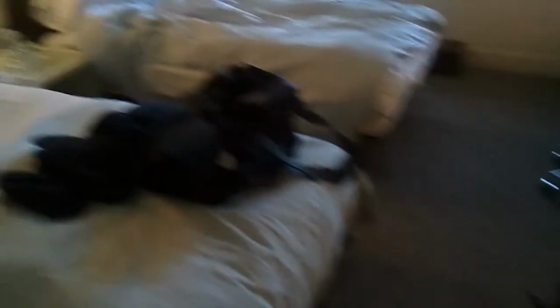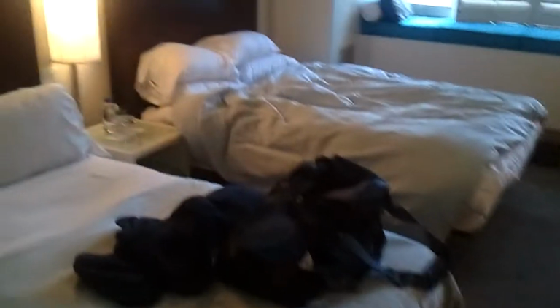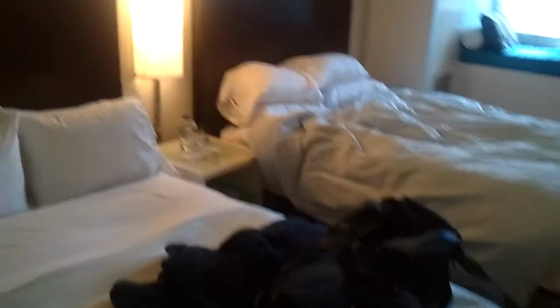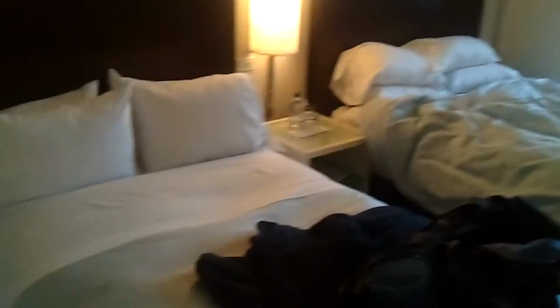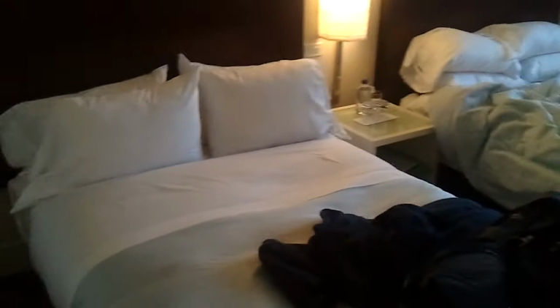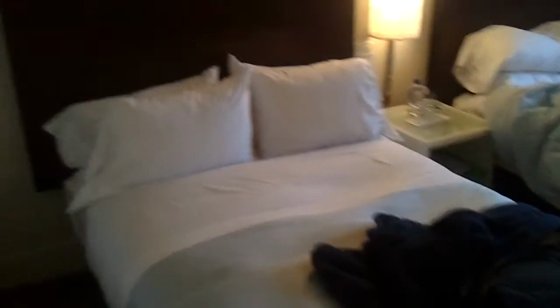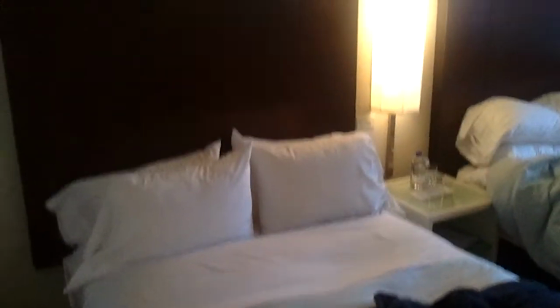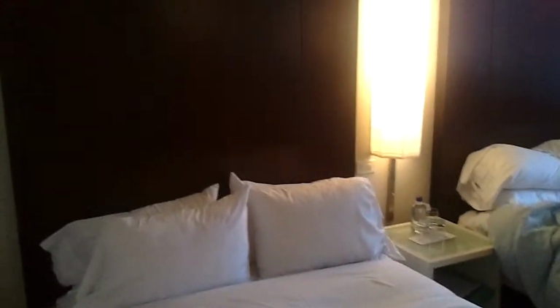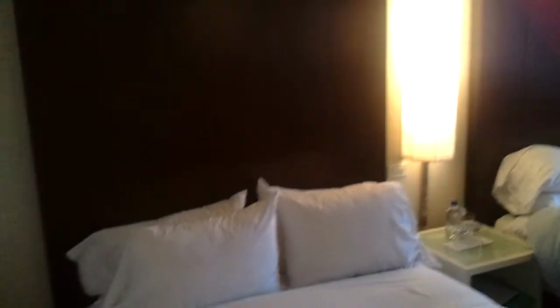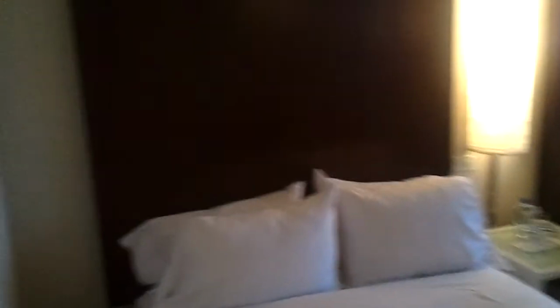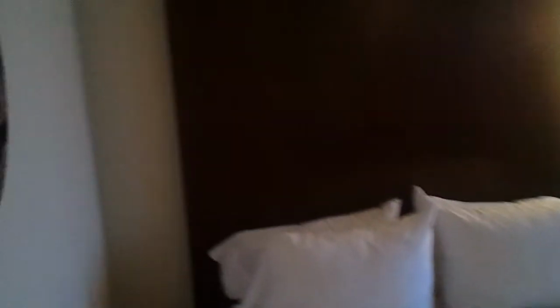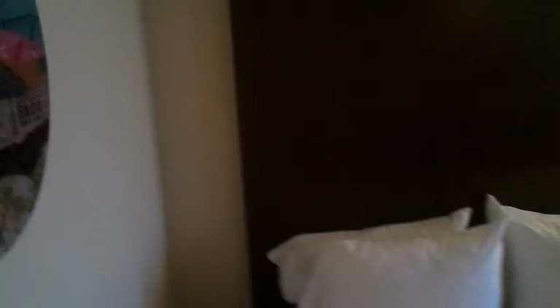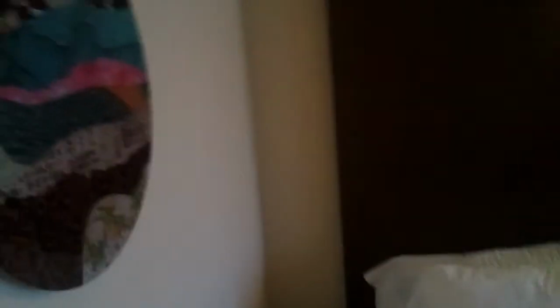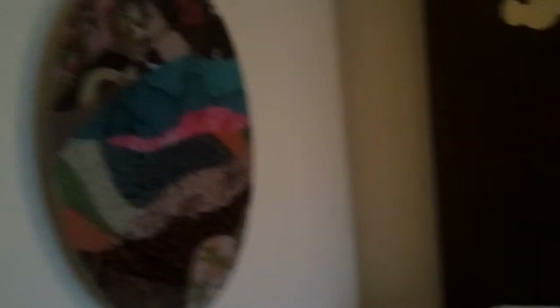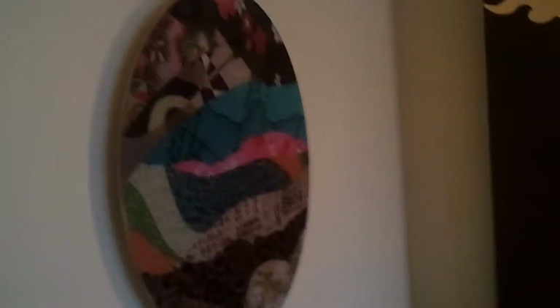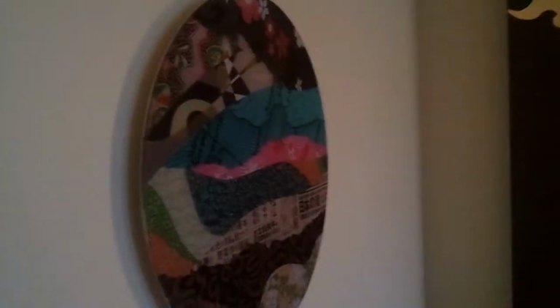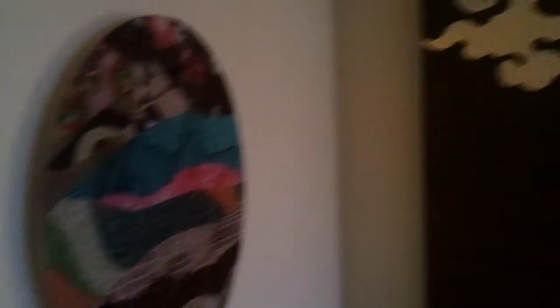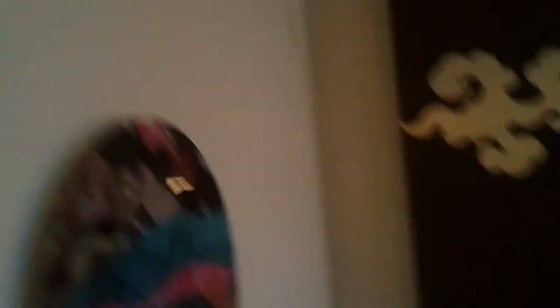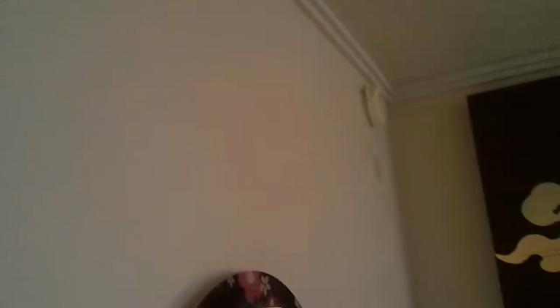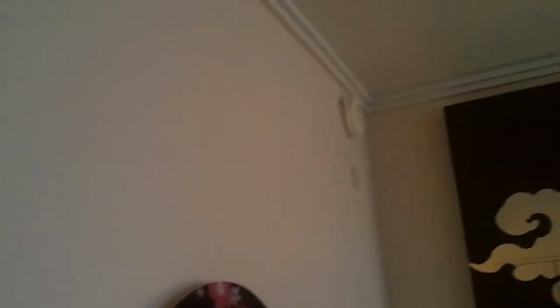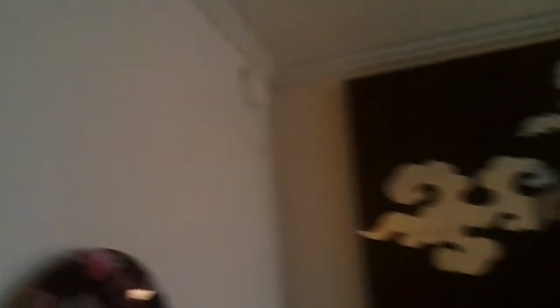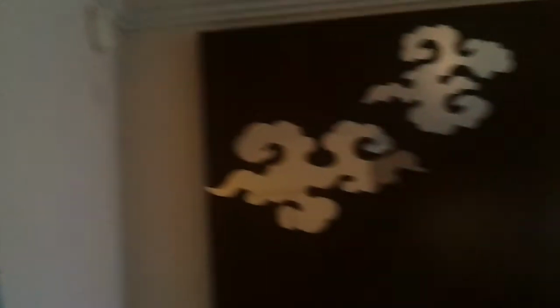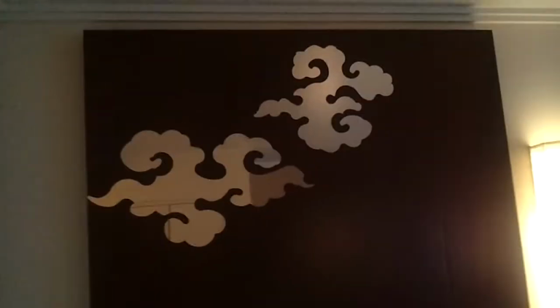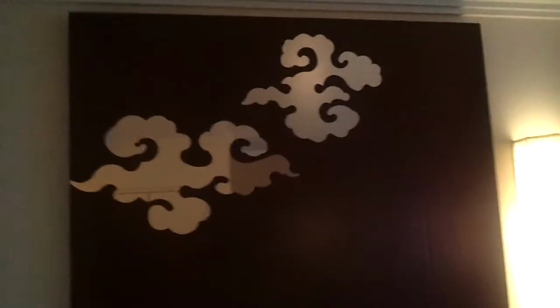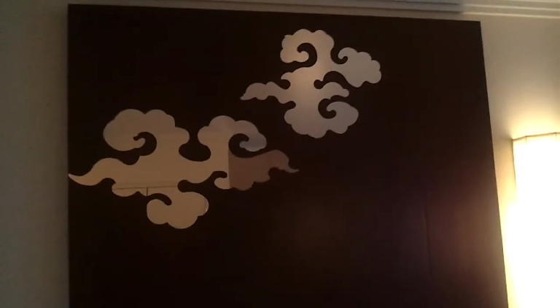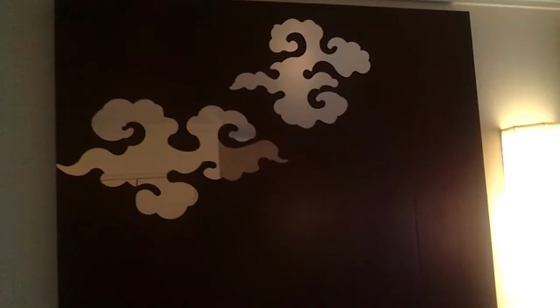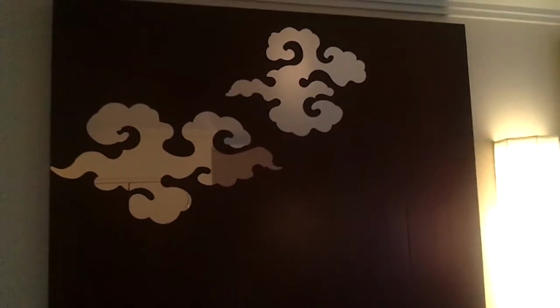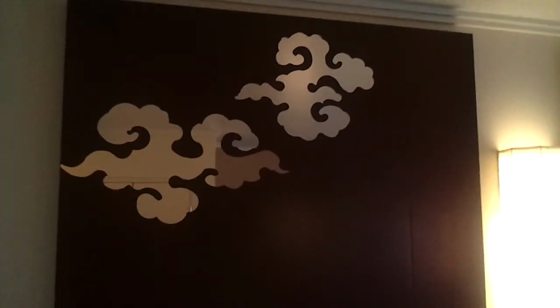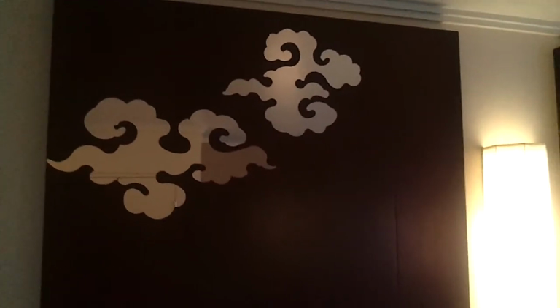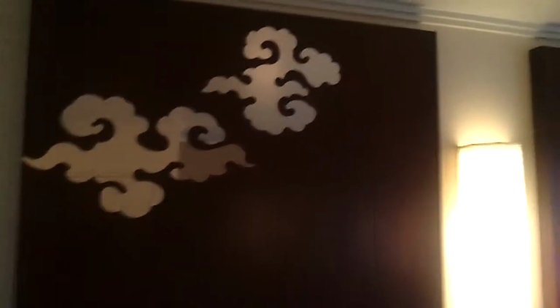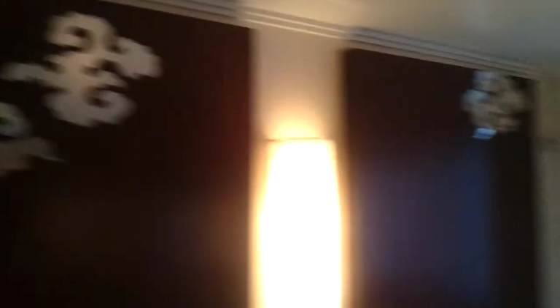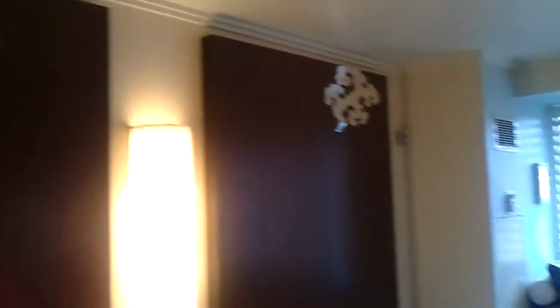Got two pretty nice beds. Slept in one of them last night — it's pretty nice. I didn't have any problems sleeping. And we got this weirdo cloud art on top of the beds.